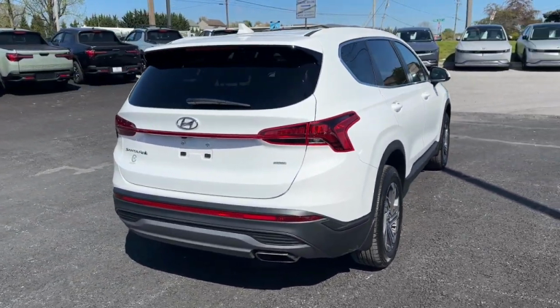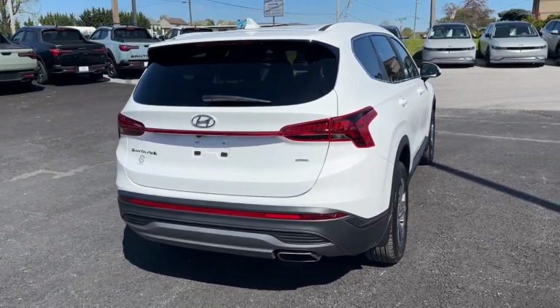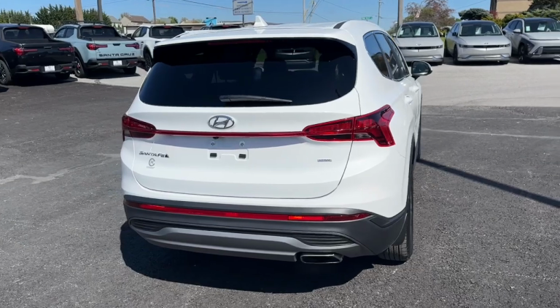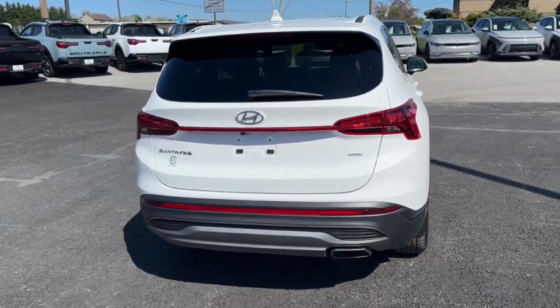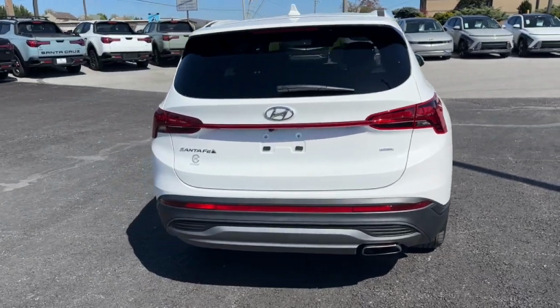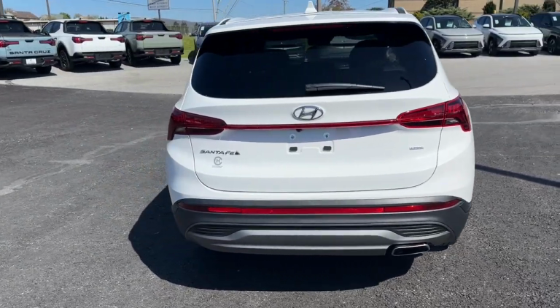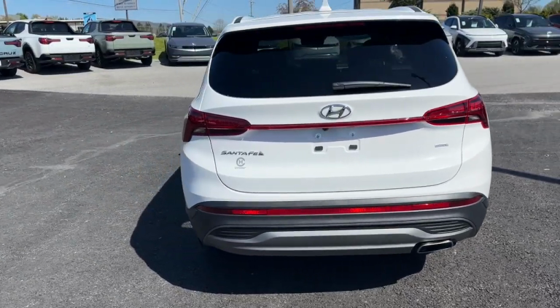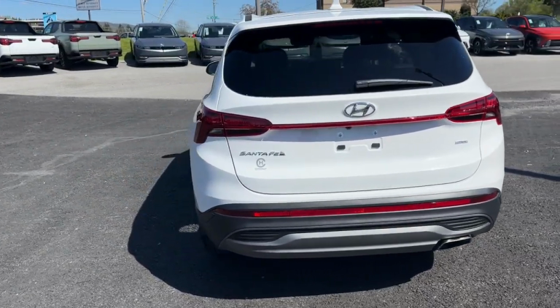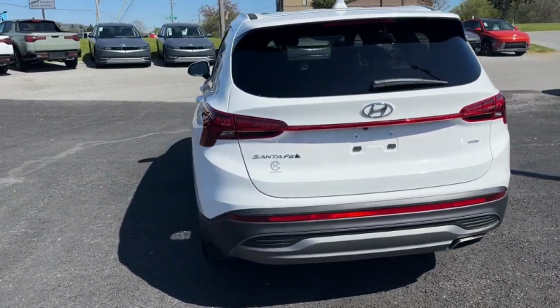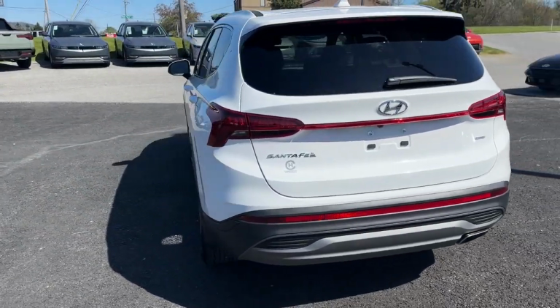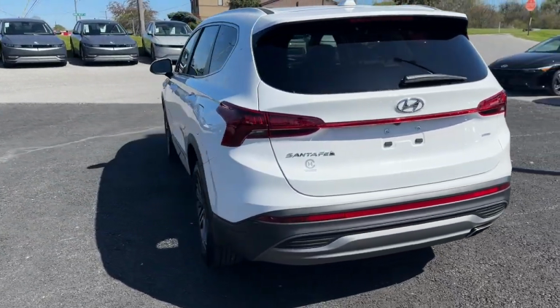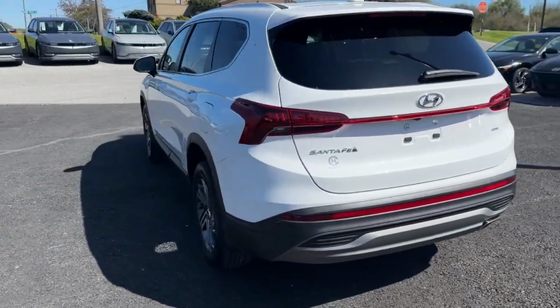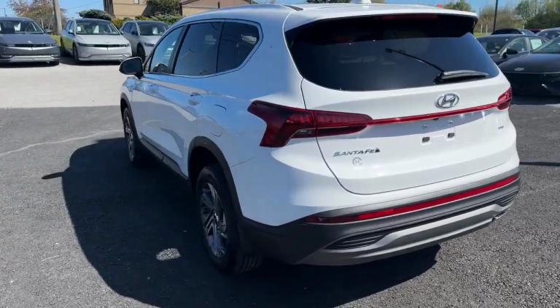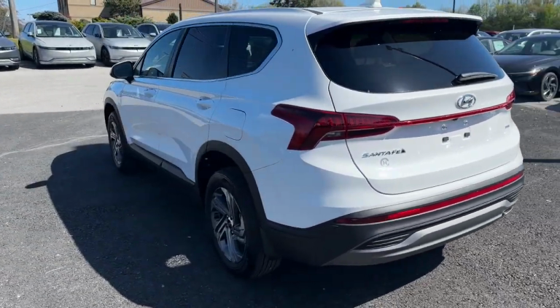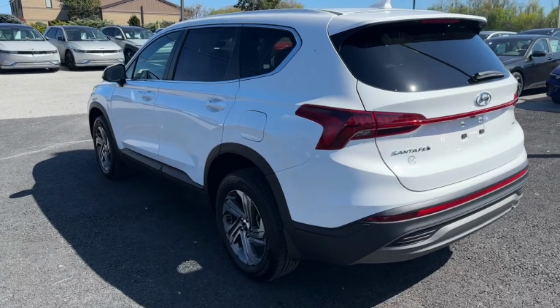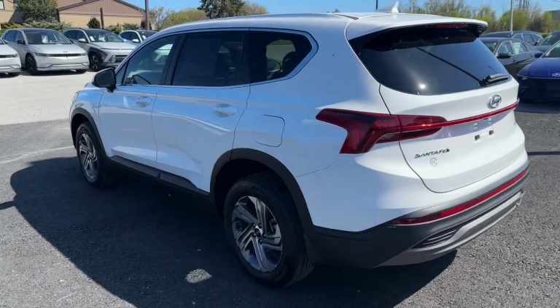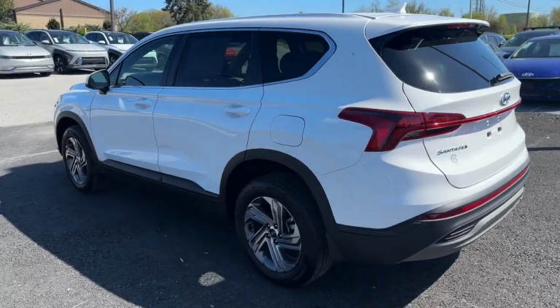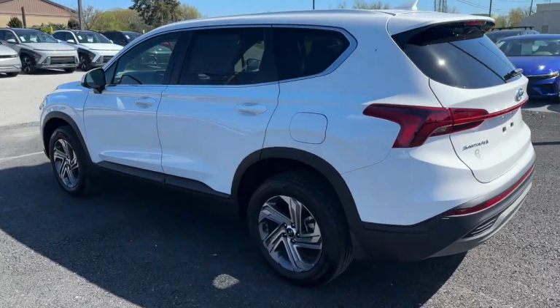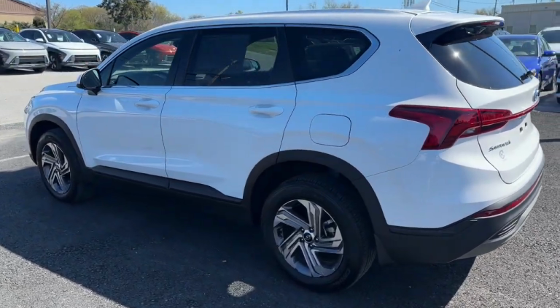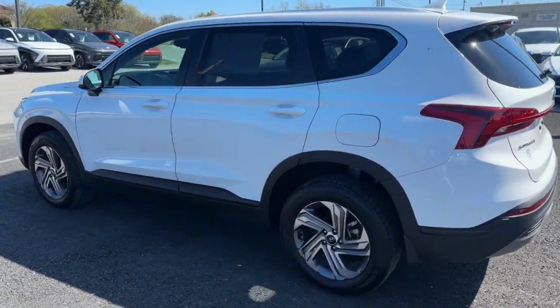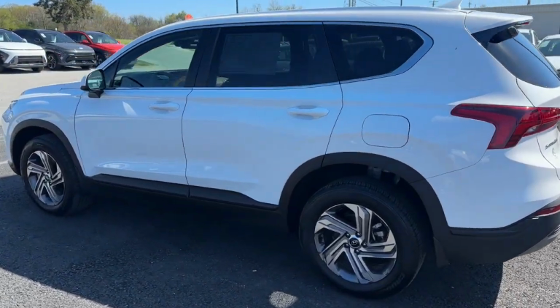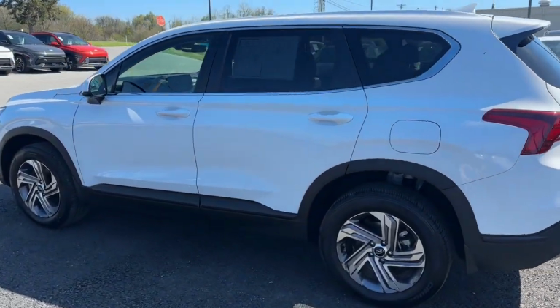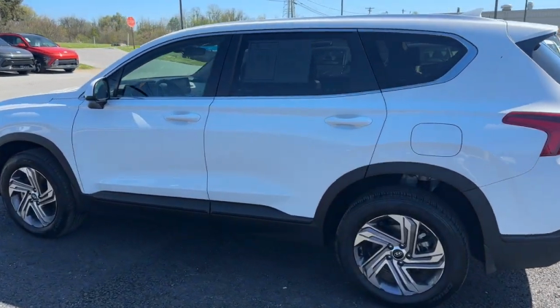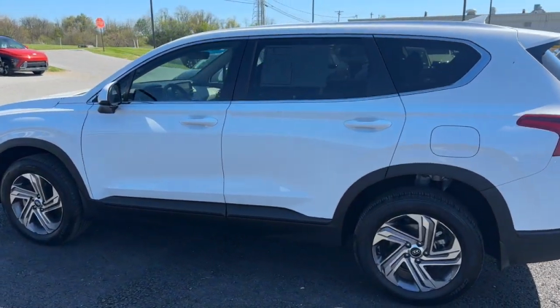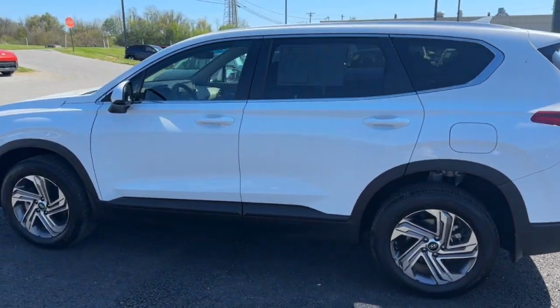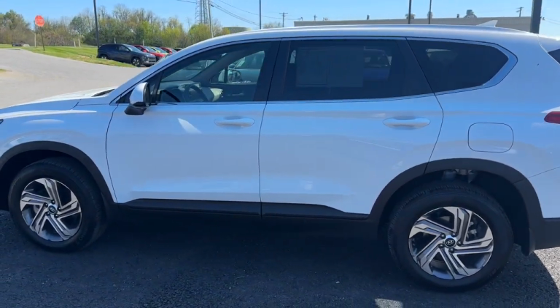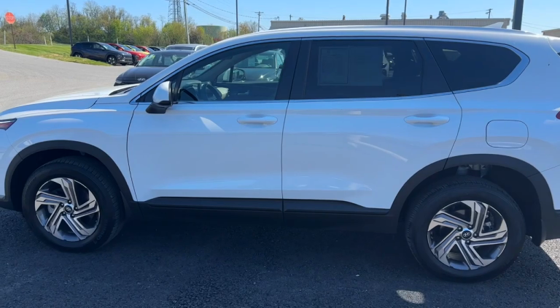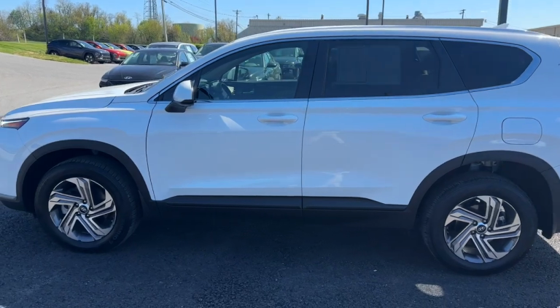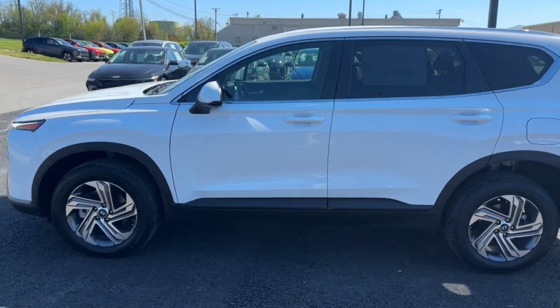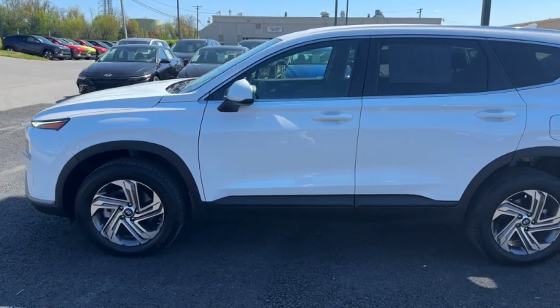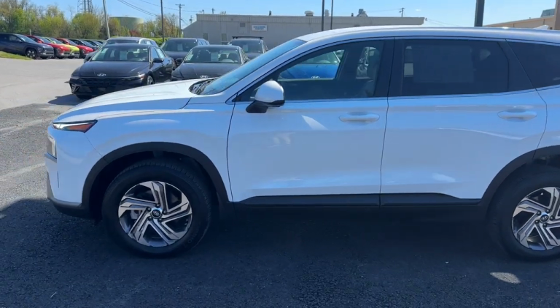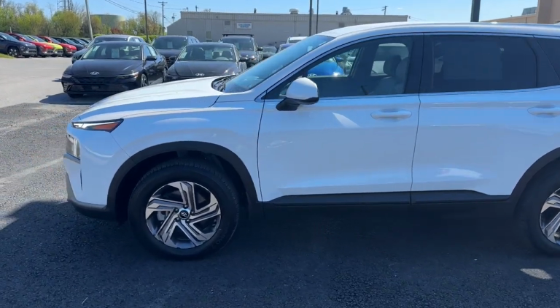With bold modern looks, standard infotainment, and the latest safety features, this spacious, versatile mid-sized crossover infuses every drive with comfort and confidence. The following are some of this vehicle's highlighted options.